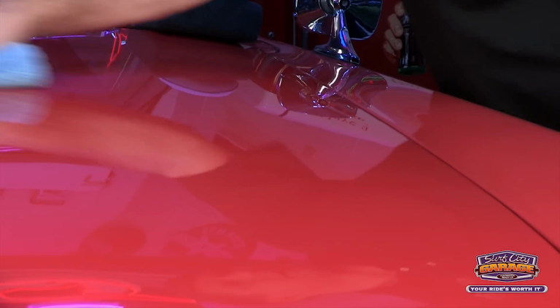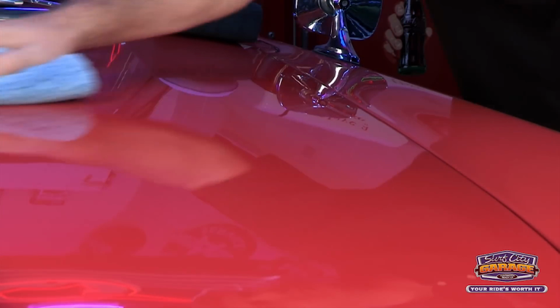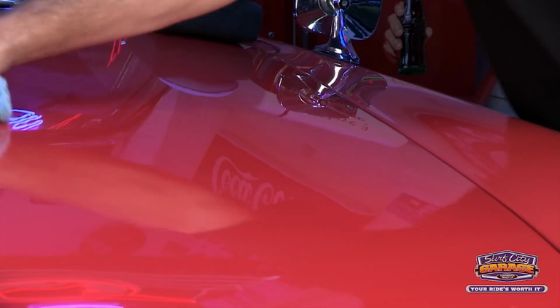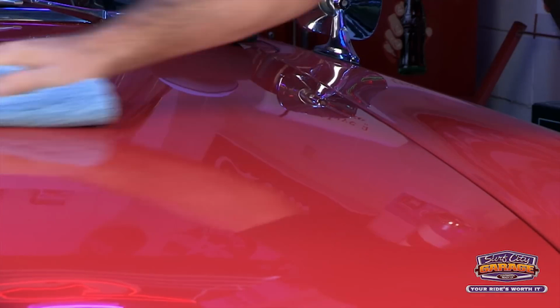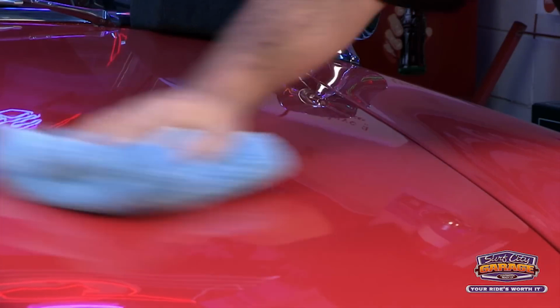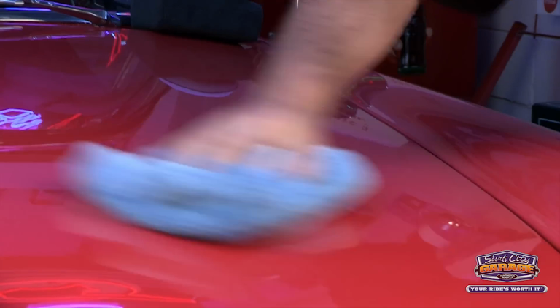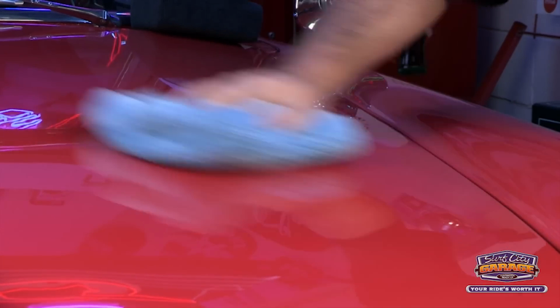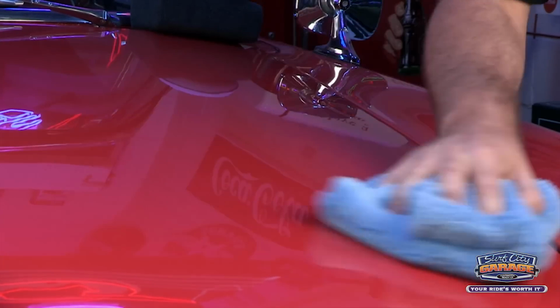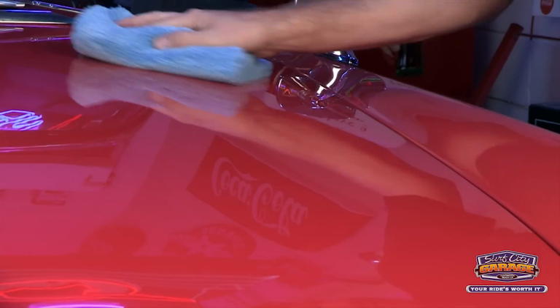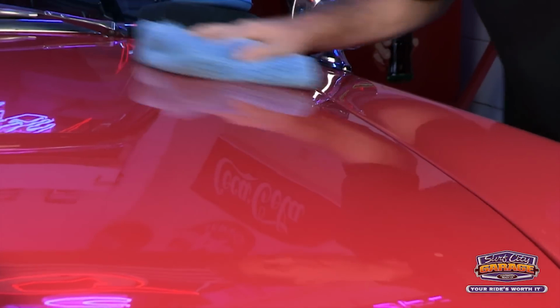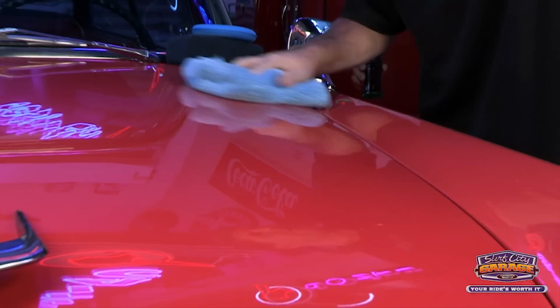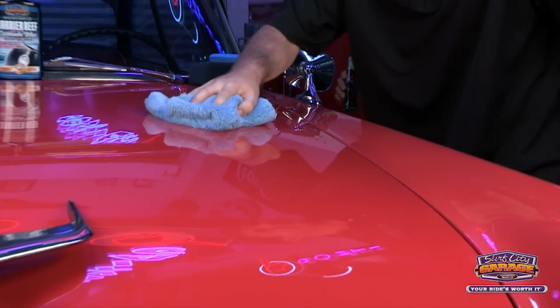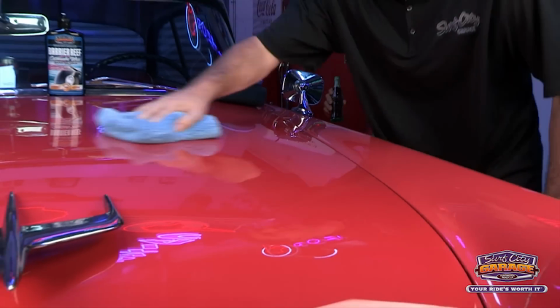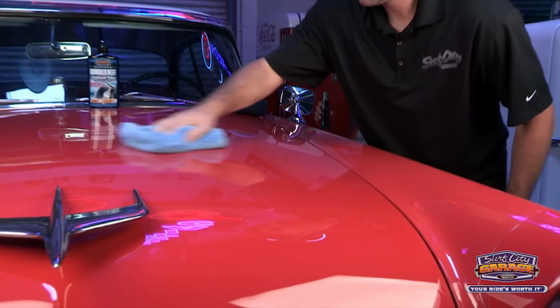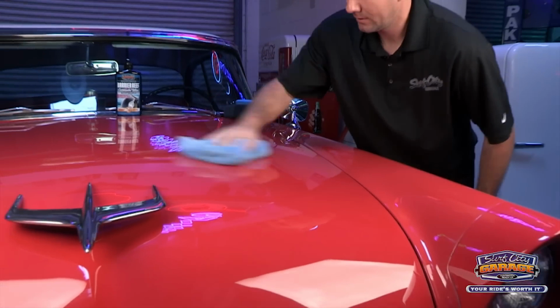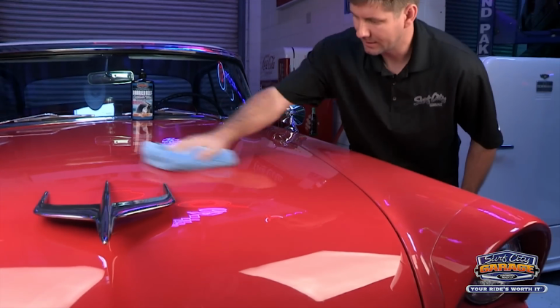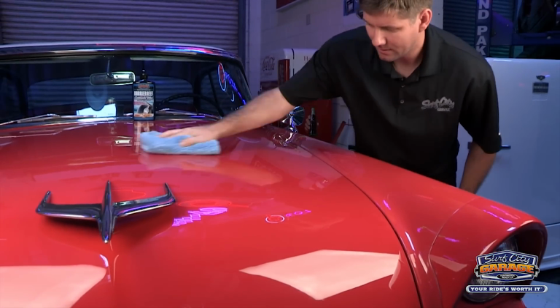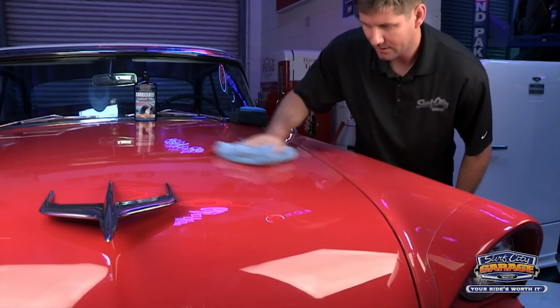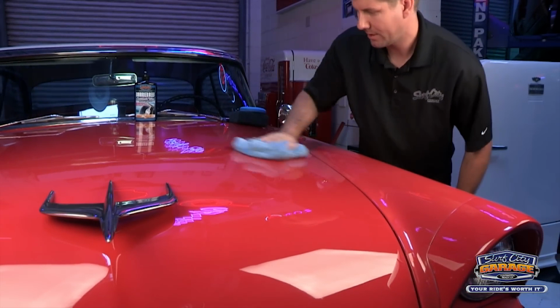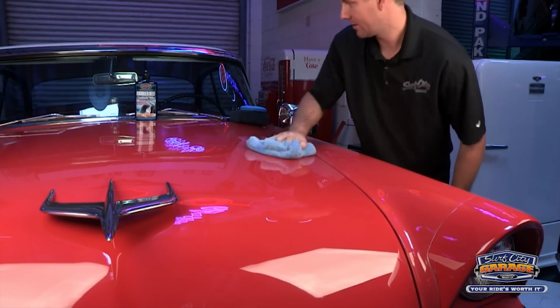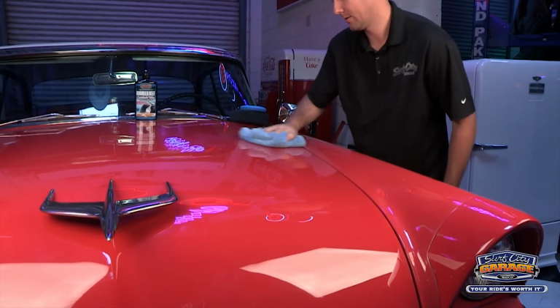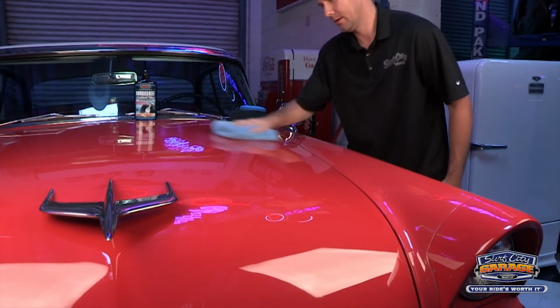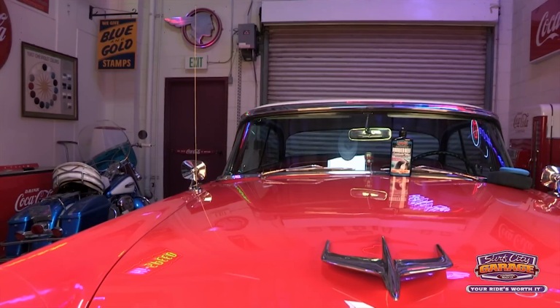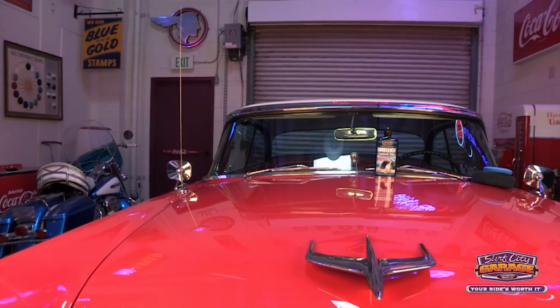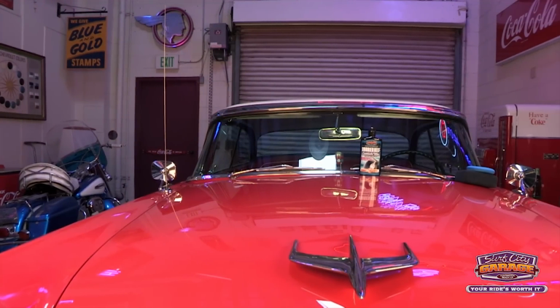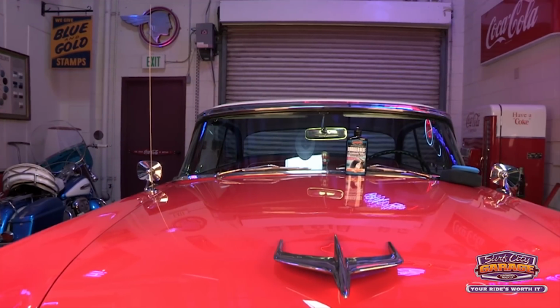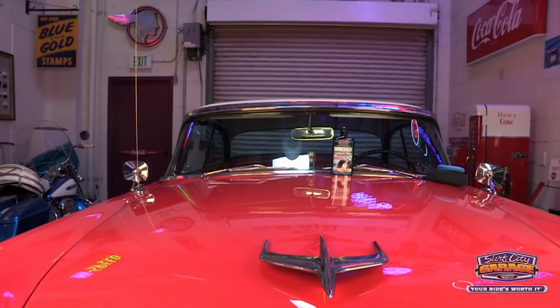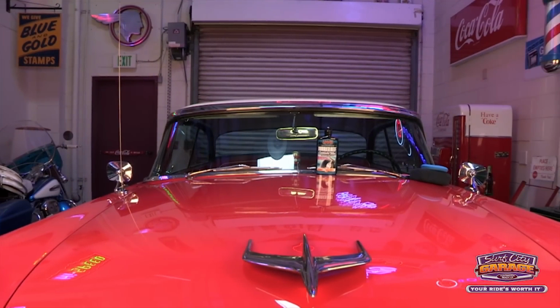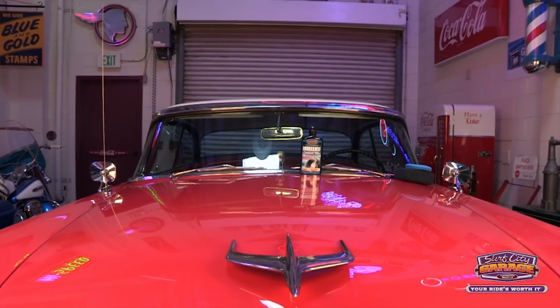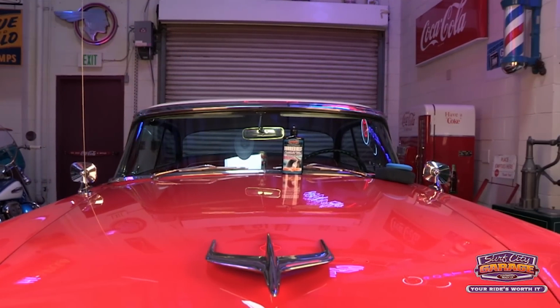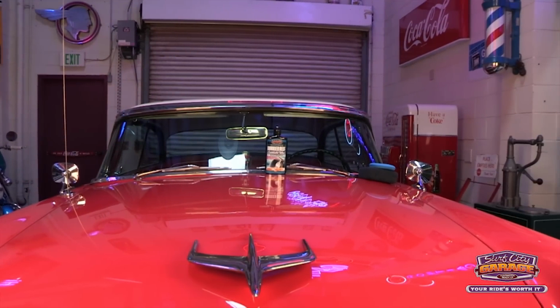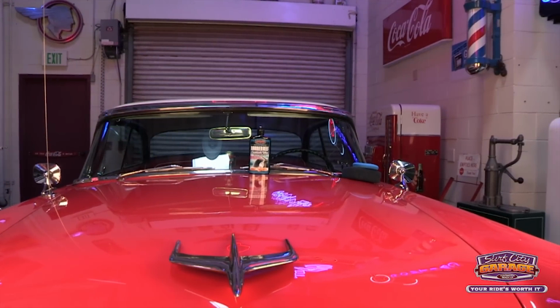I'm going to move on to the rest of this car. As you can see with Barrier Reef it's an easy on, easy off process. It's going to be very long lasting and it's going to give you that deep shine.